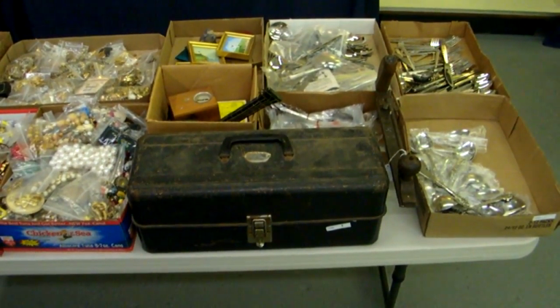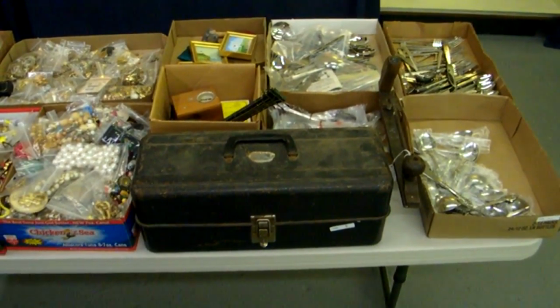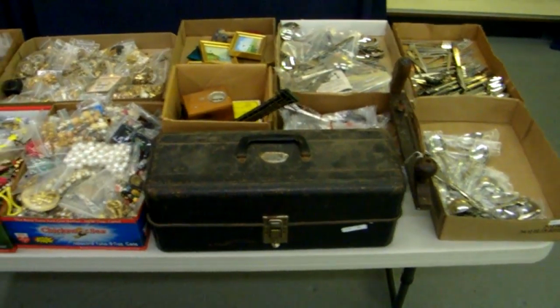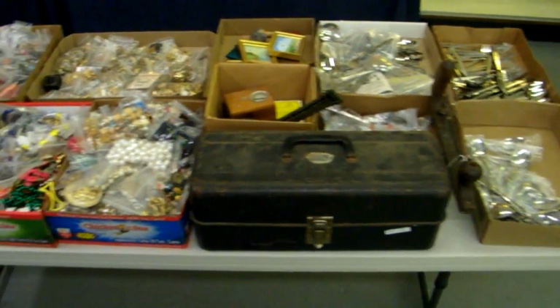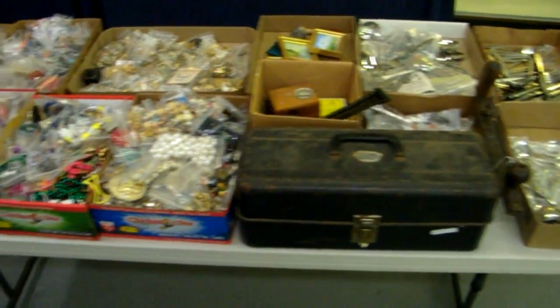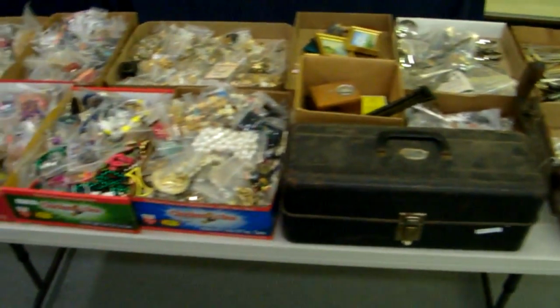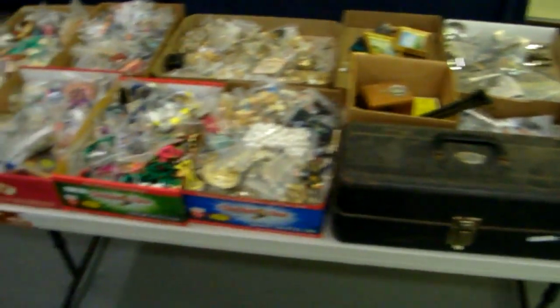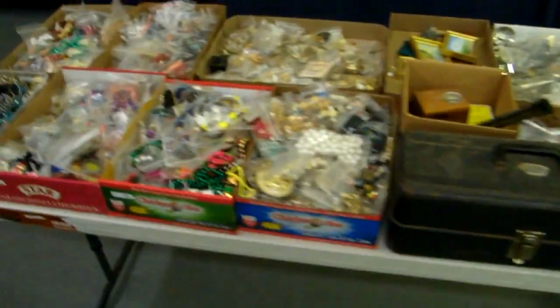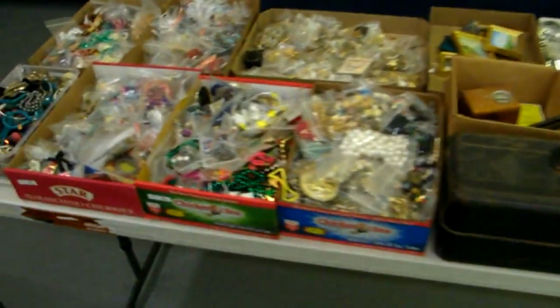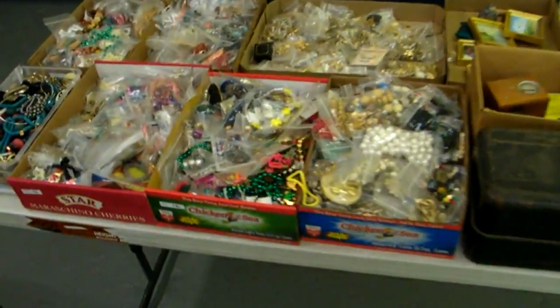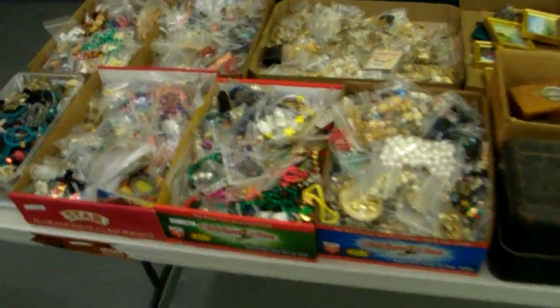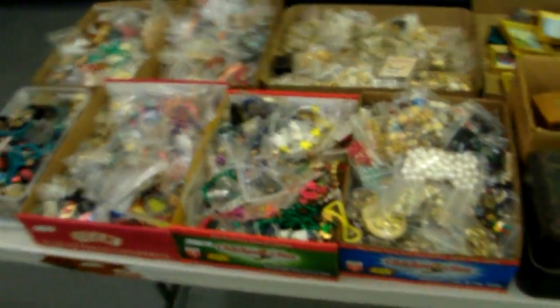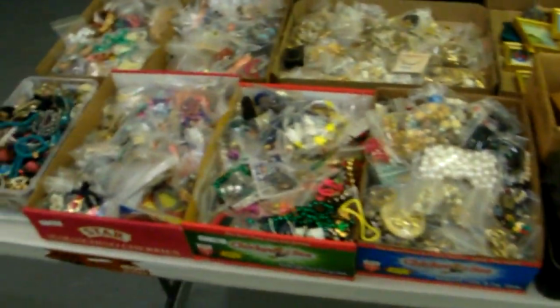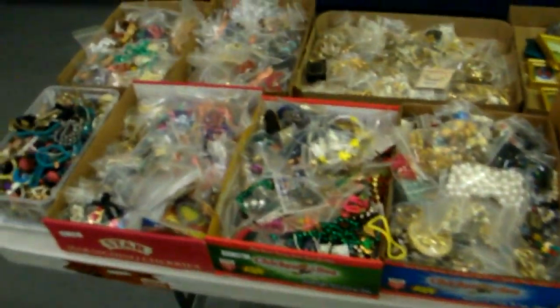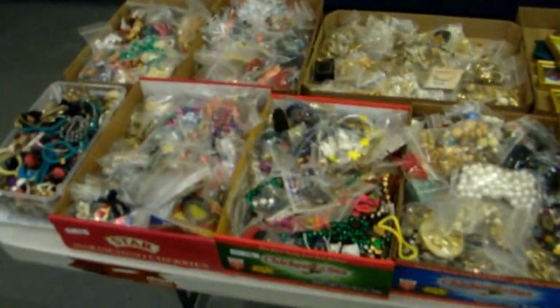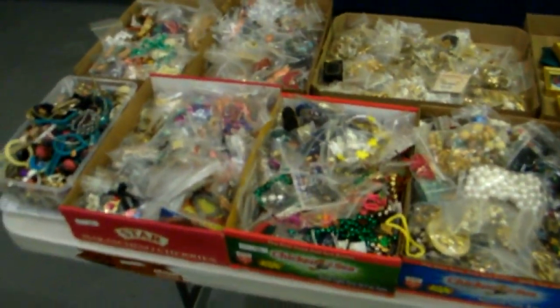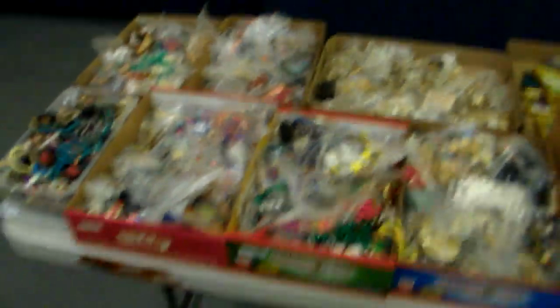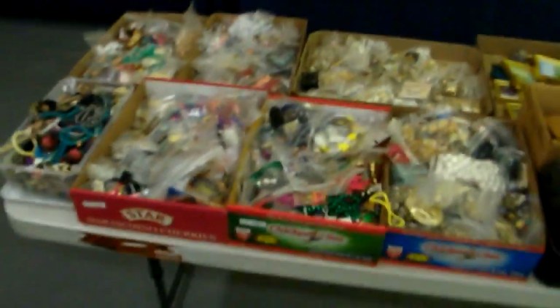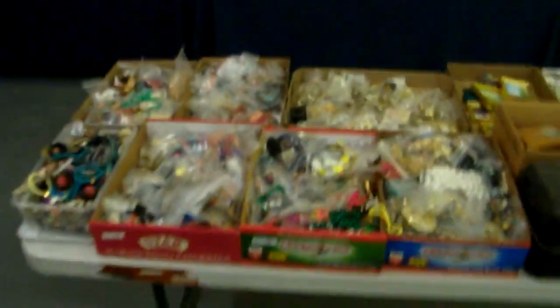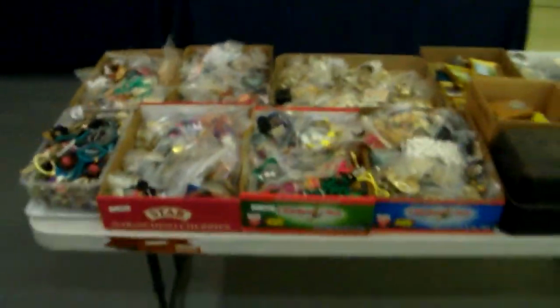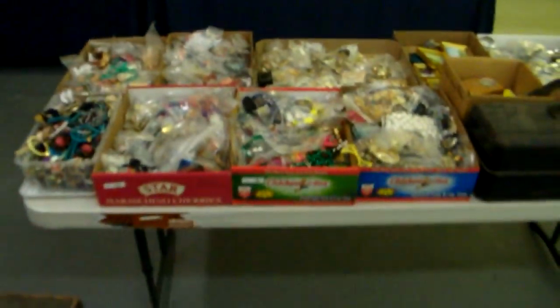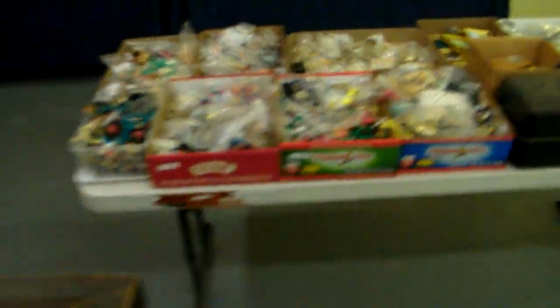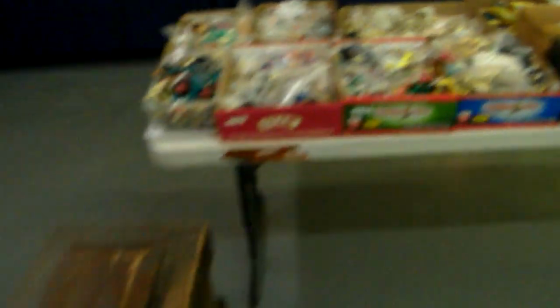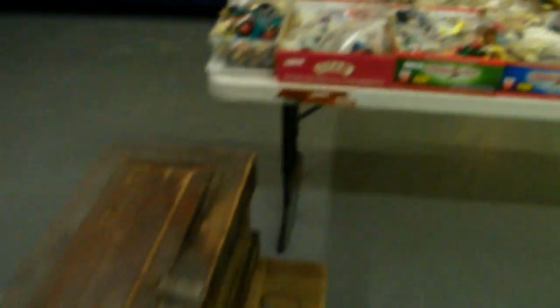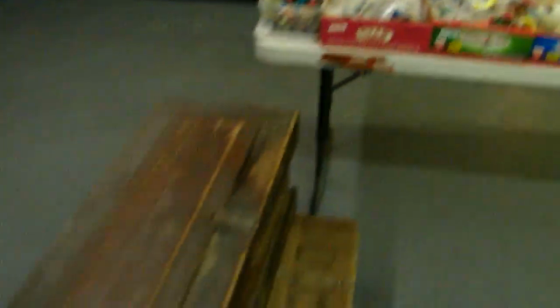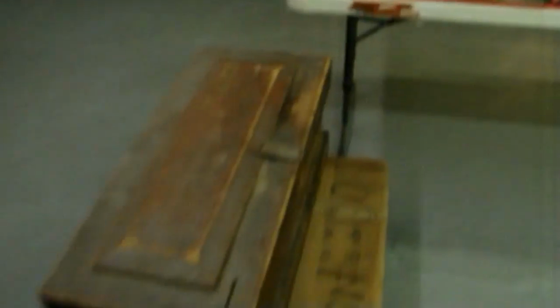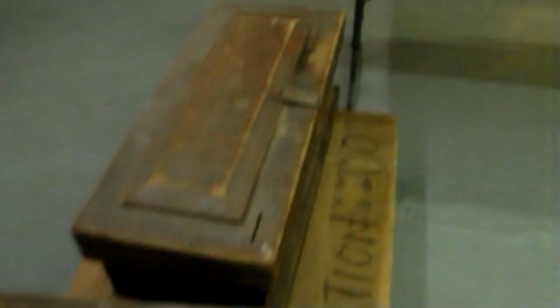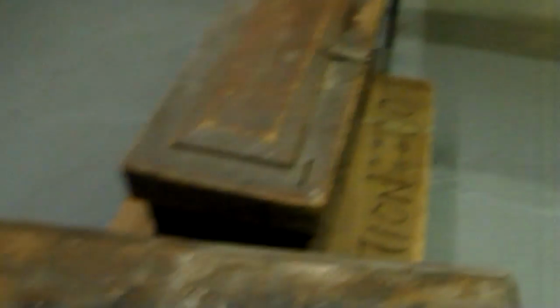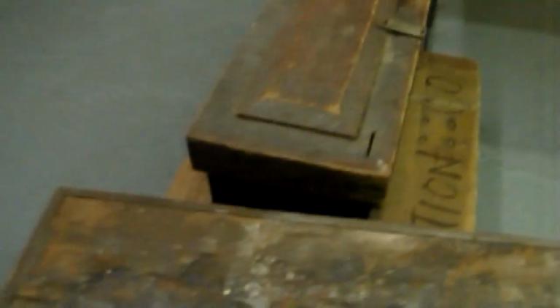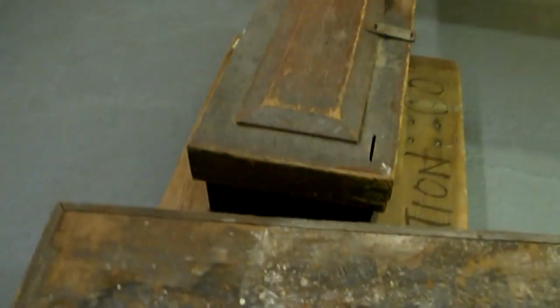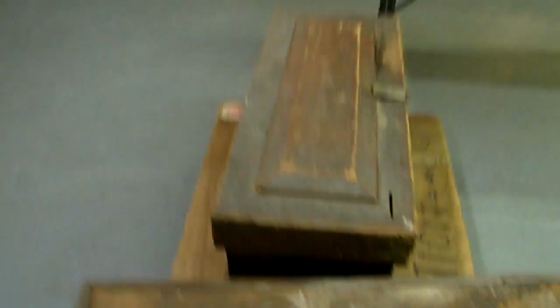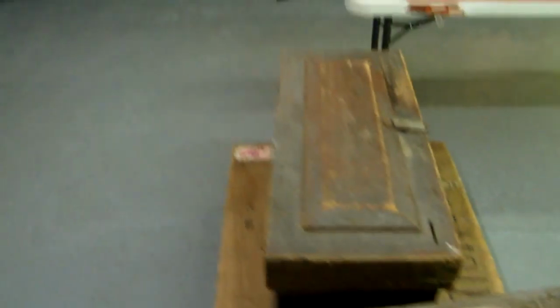Alright, bunch of boxes of jewelry — good jewelry making parts — and those little trunks again.